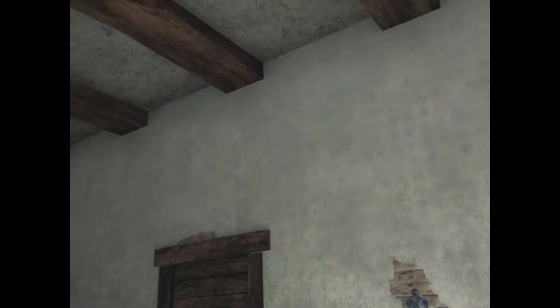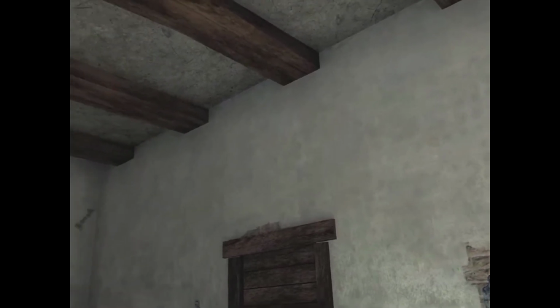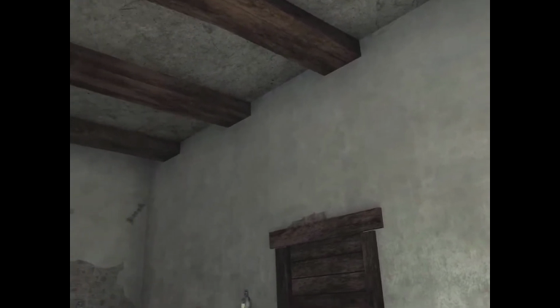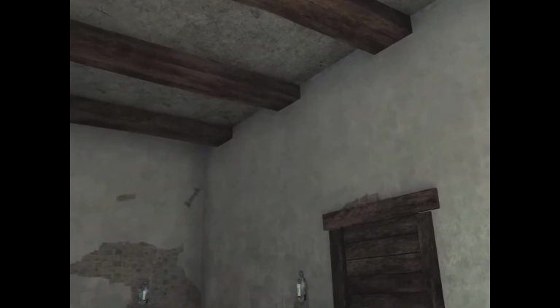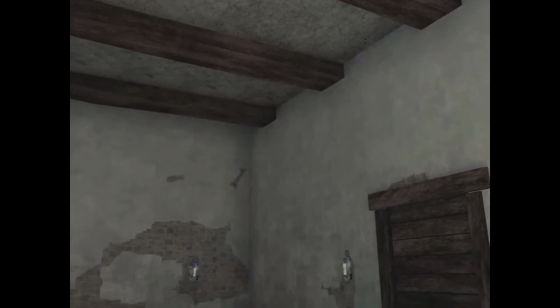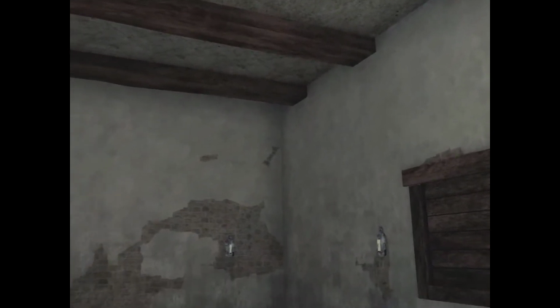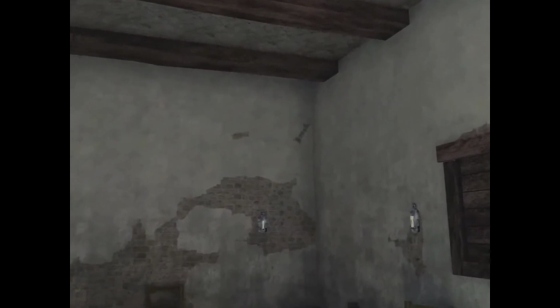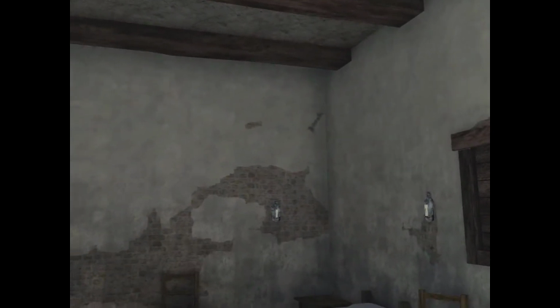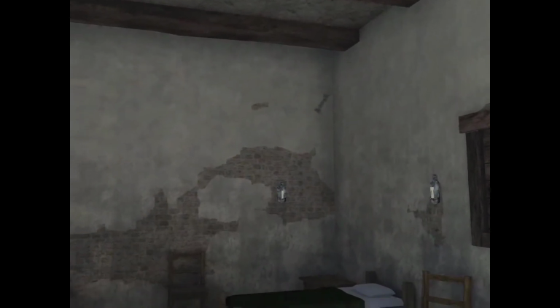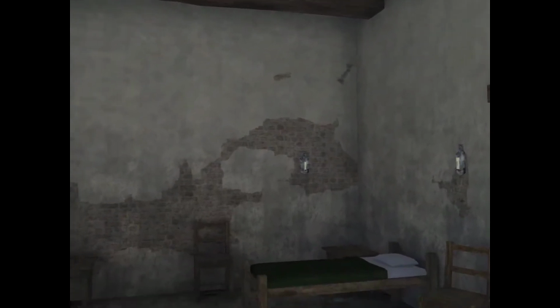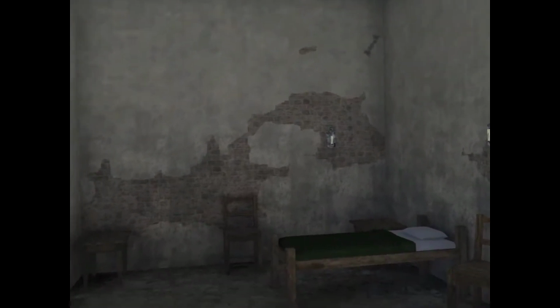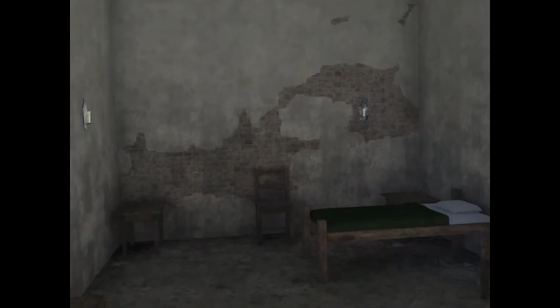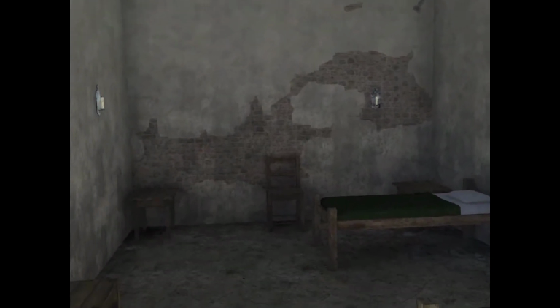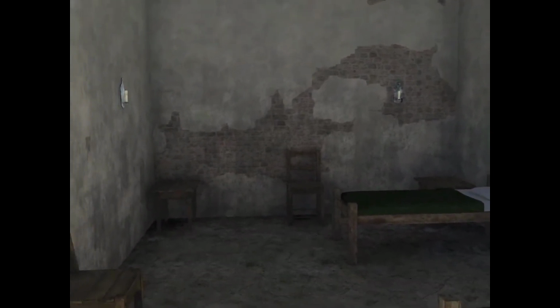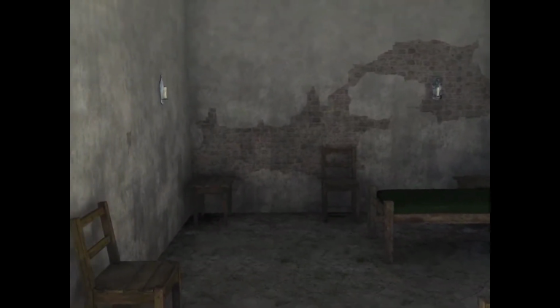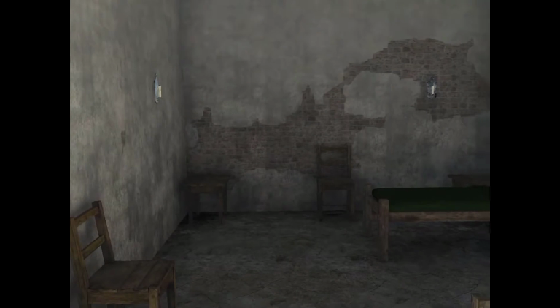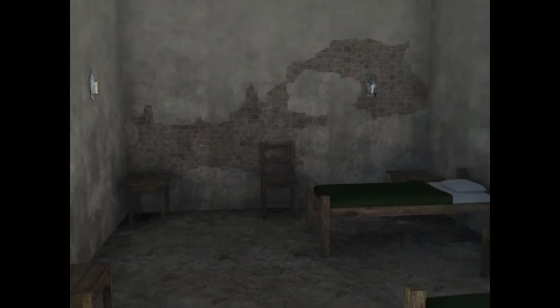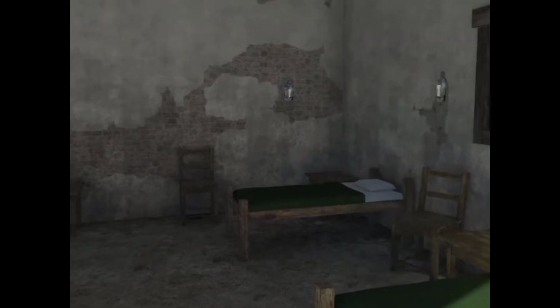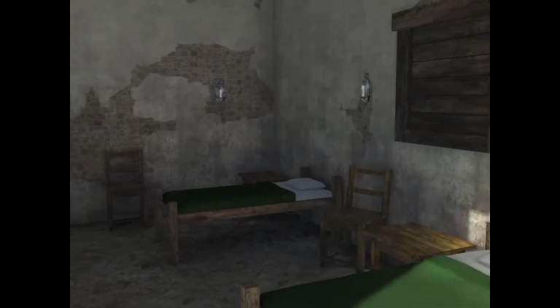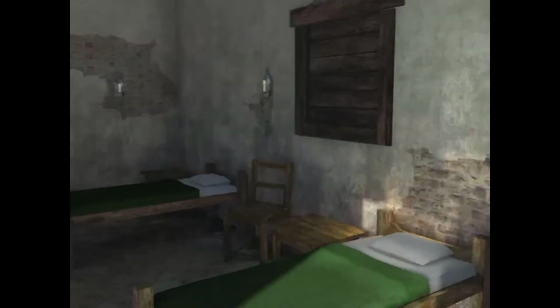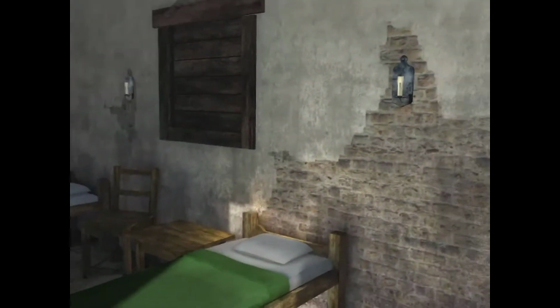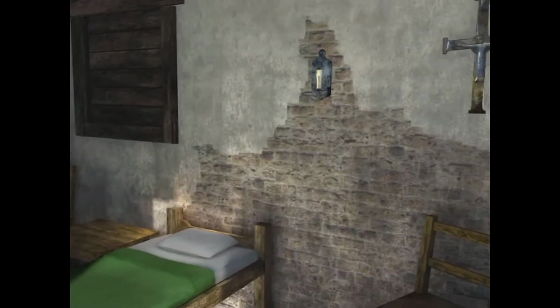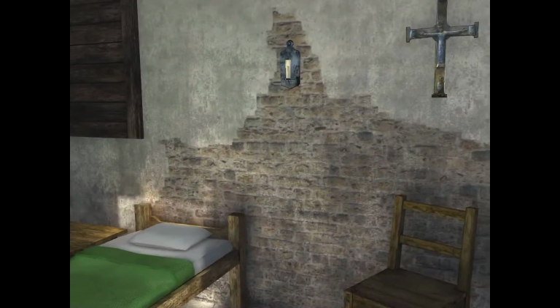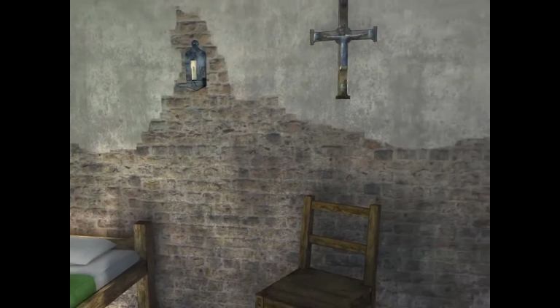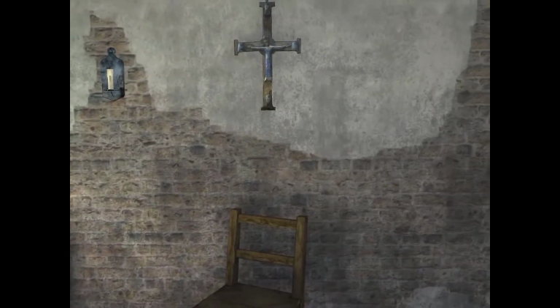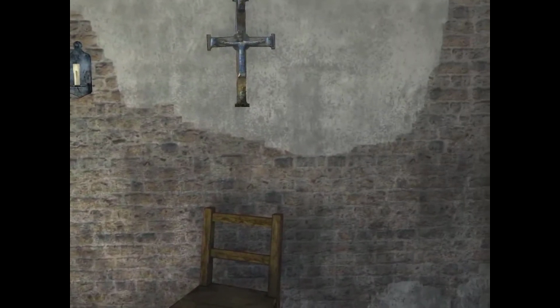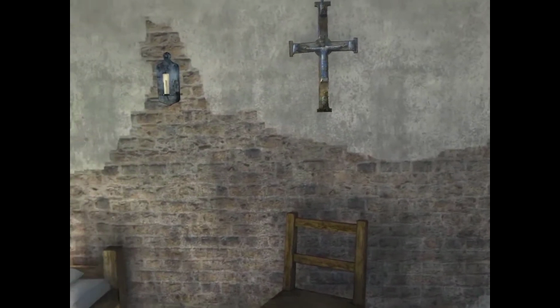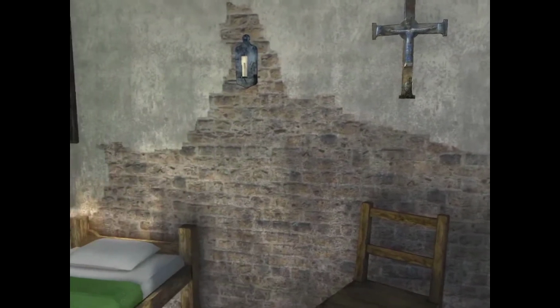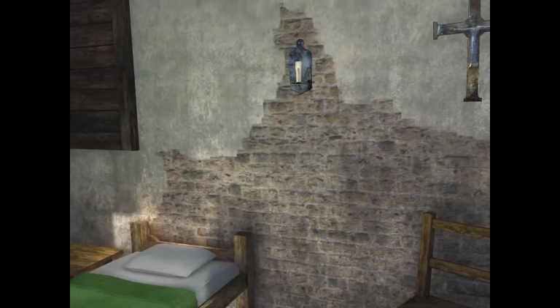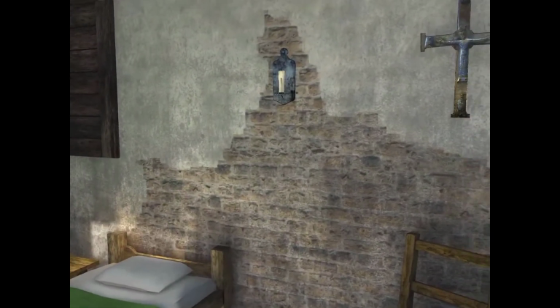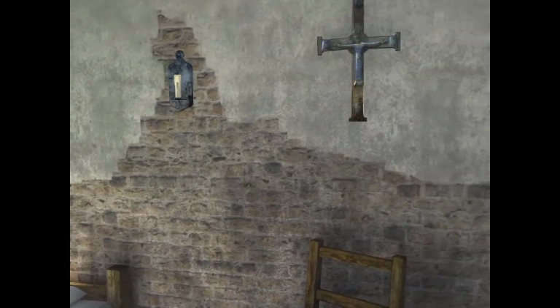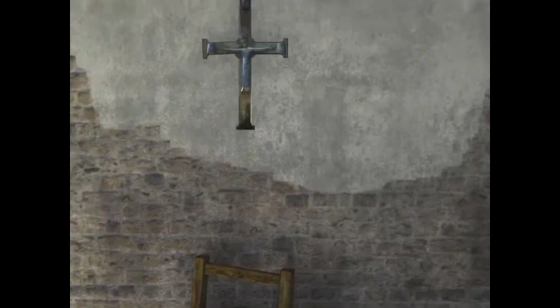We've added more detail to the room. I've put in some reflective lights and a reflection probe, so we can see how that works.